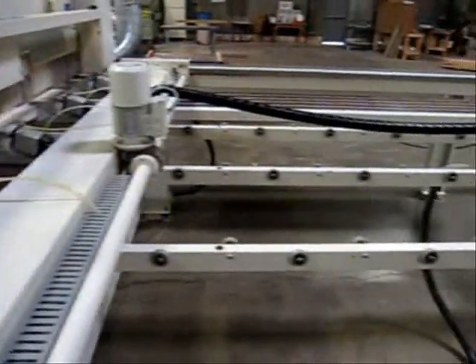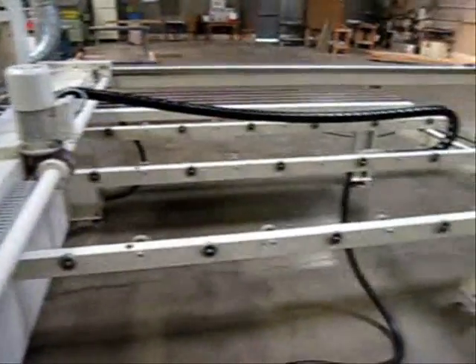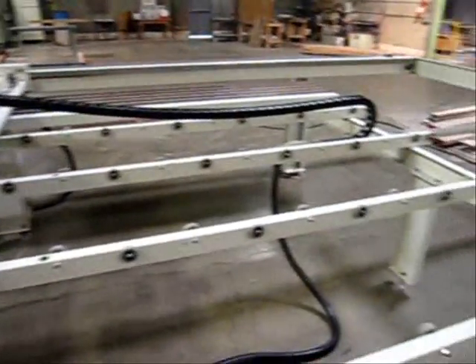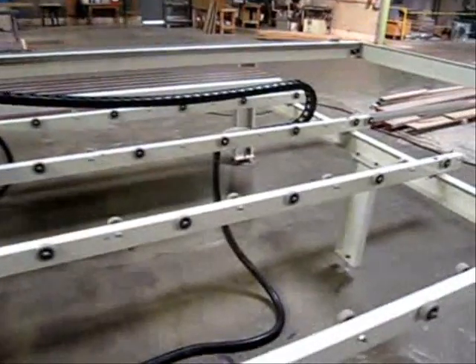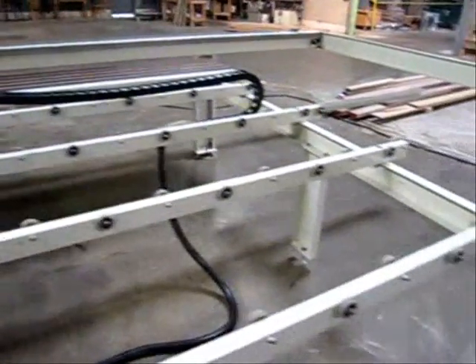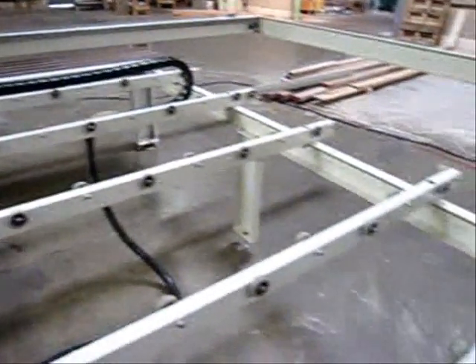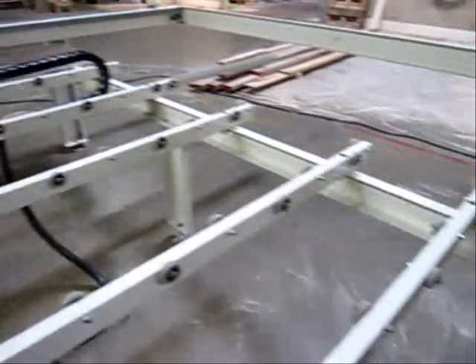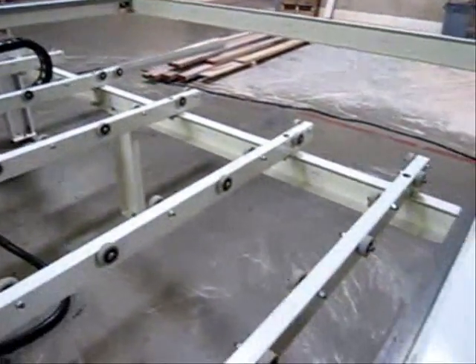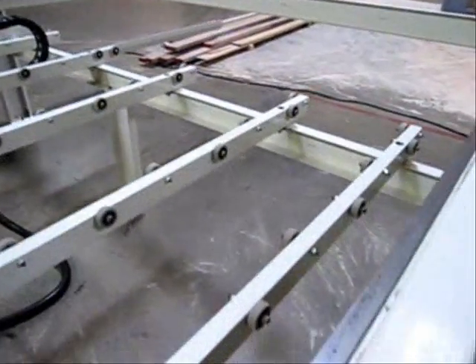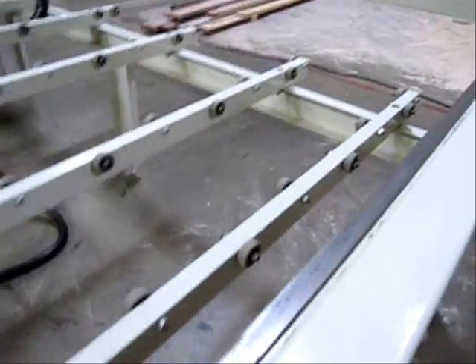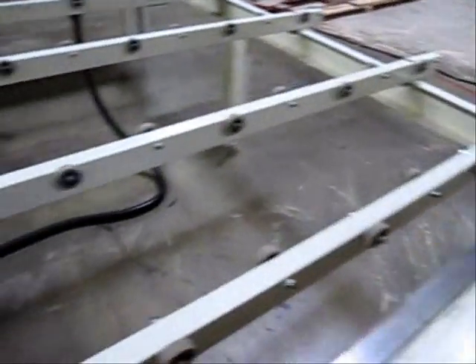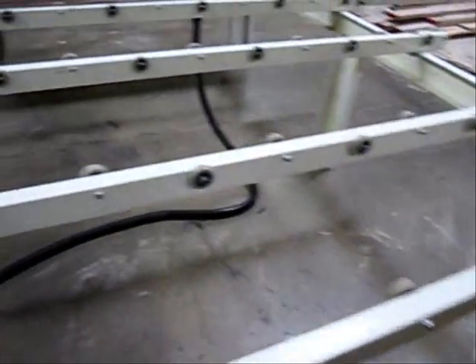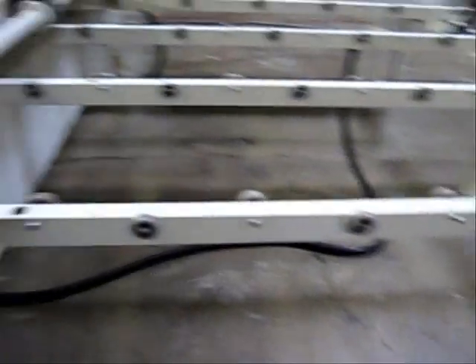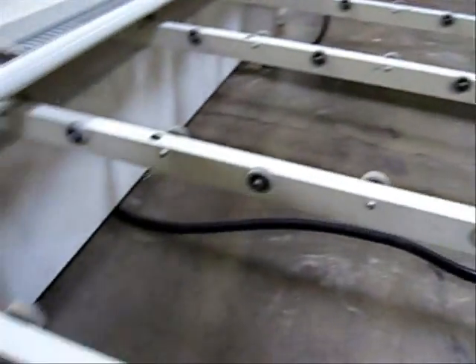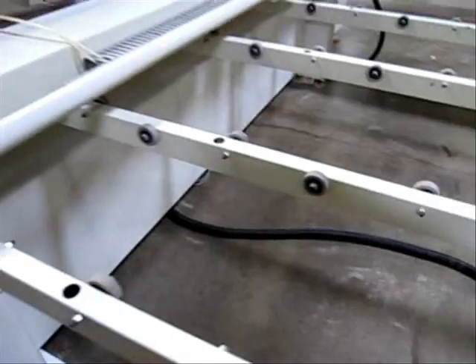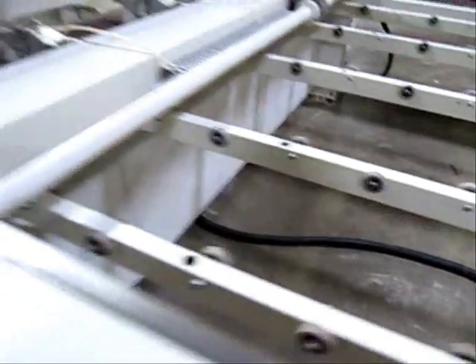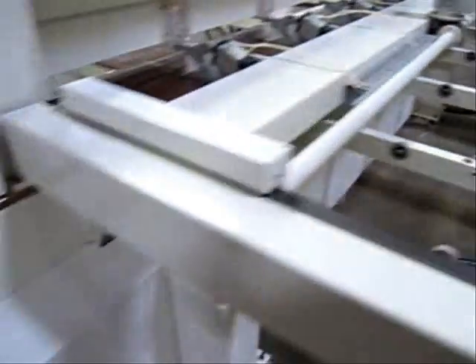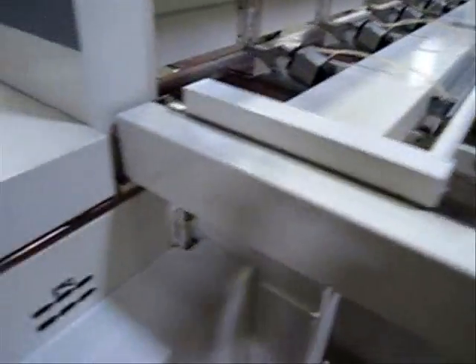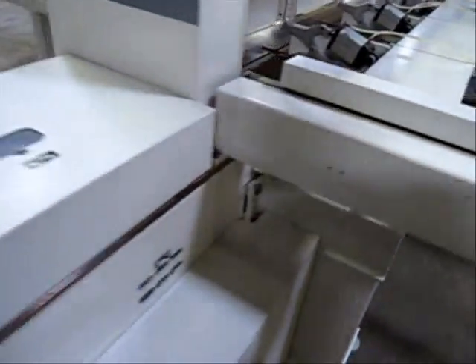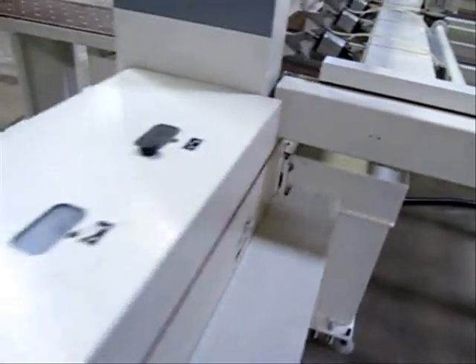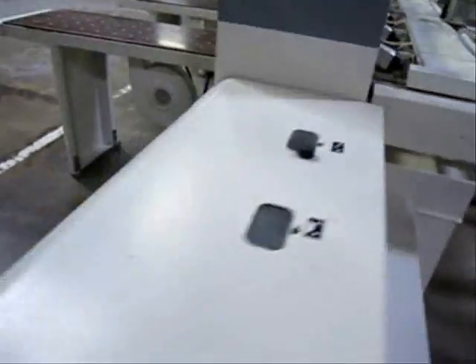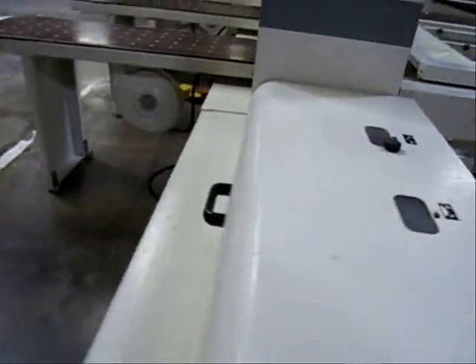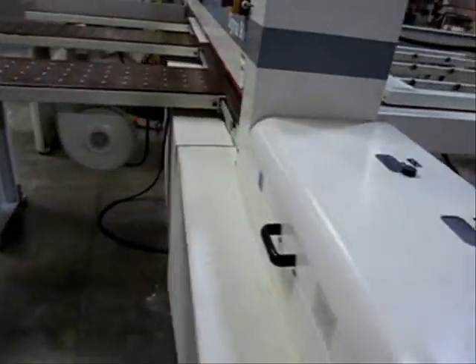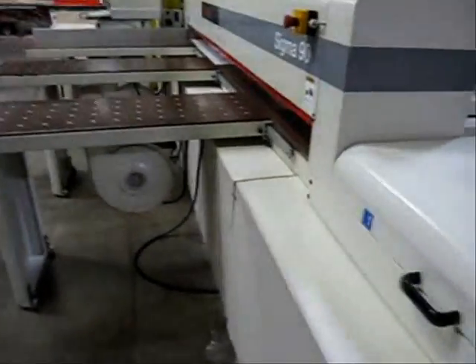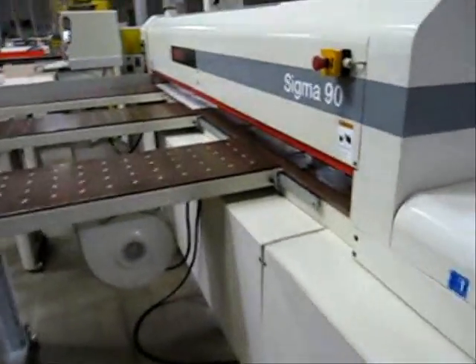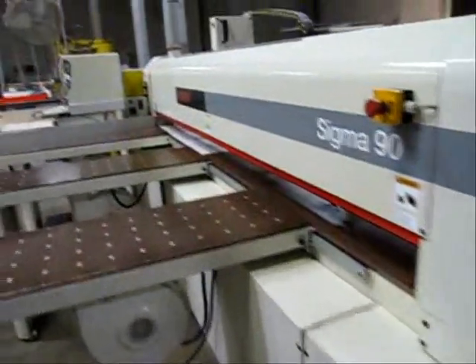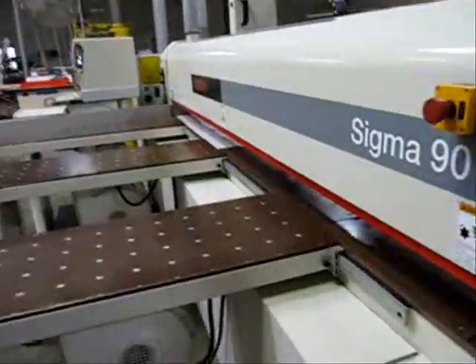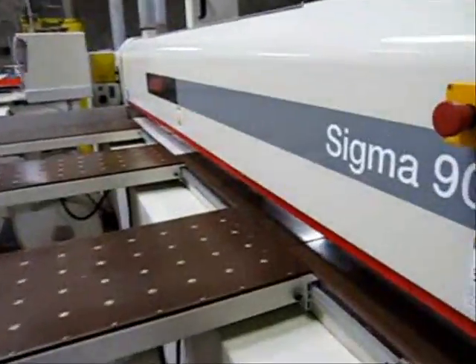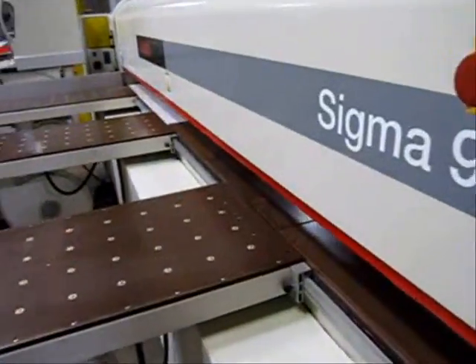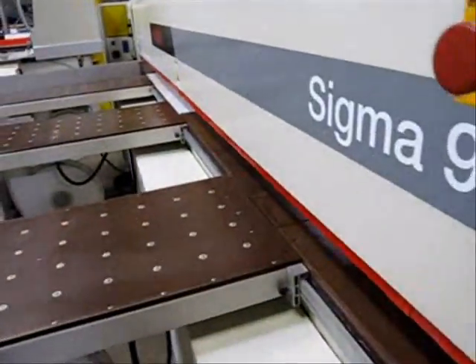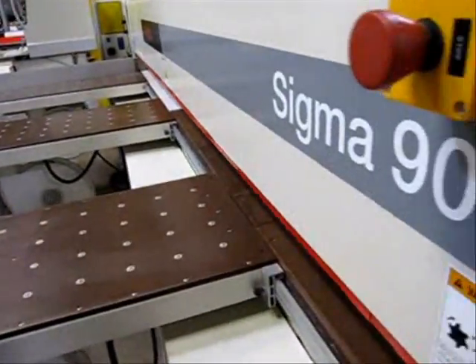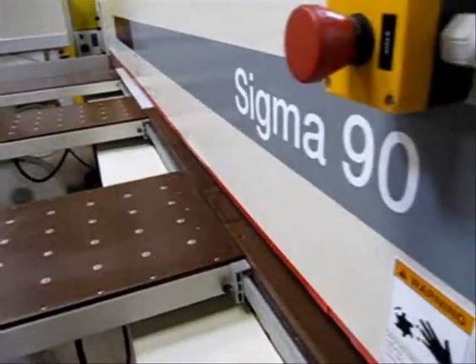Here's a quick look at the rollers in the back. If you have any questions about this machine, please feel free to drop us an email. This has been the SEMI Sigma 90 panel saw.